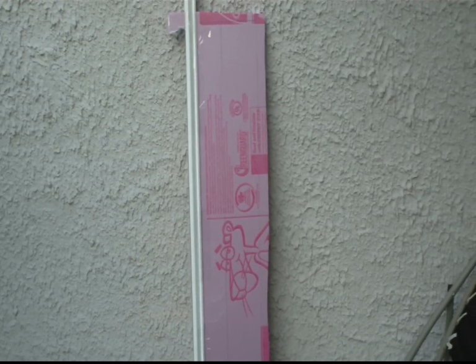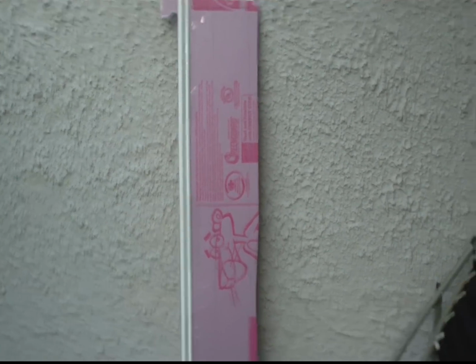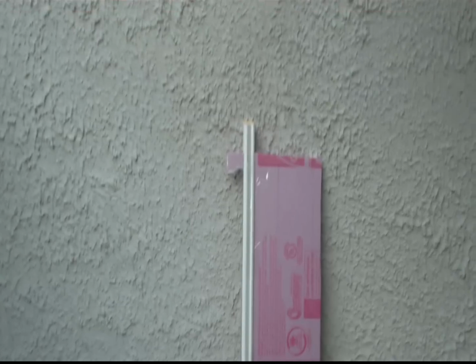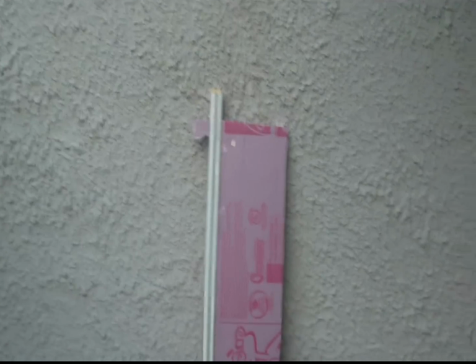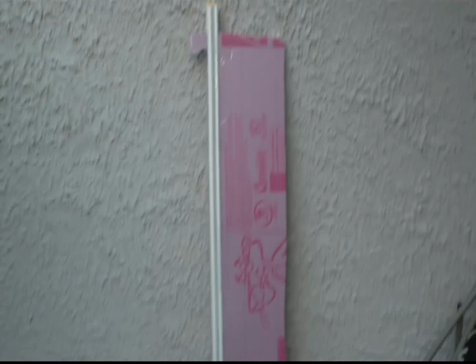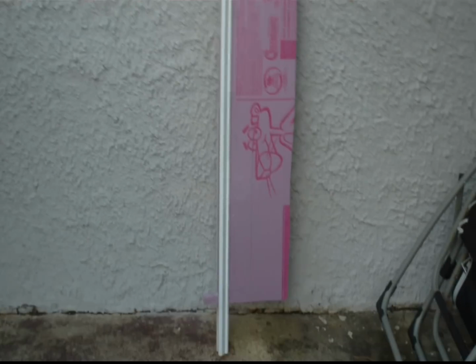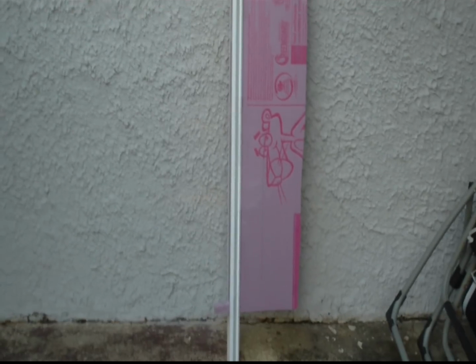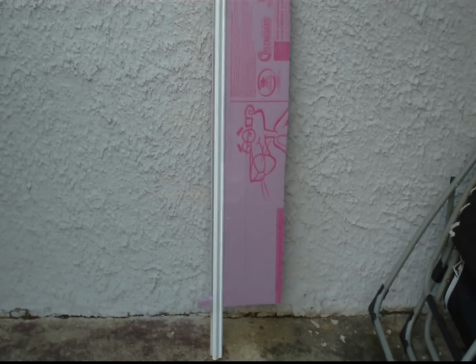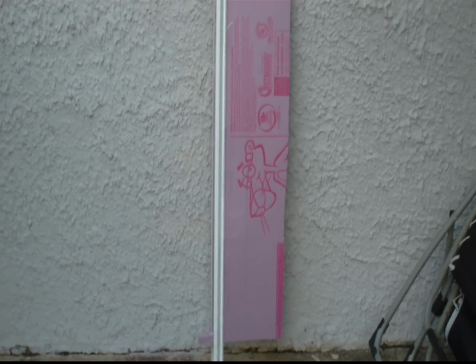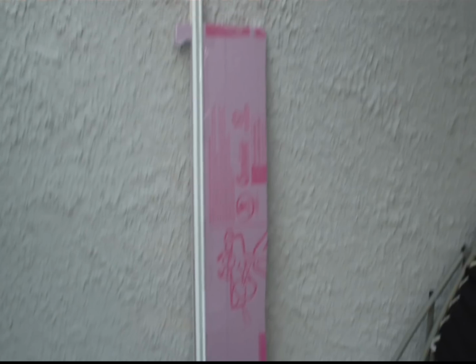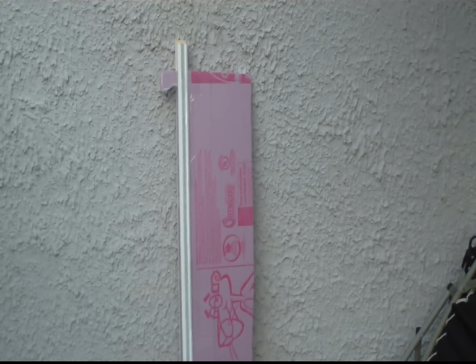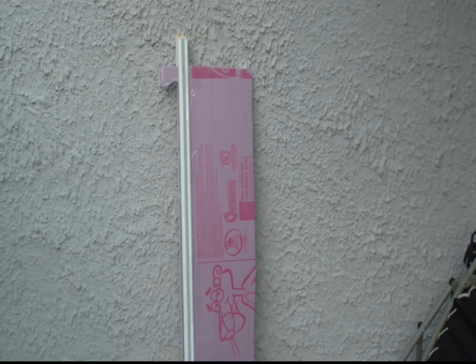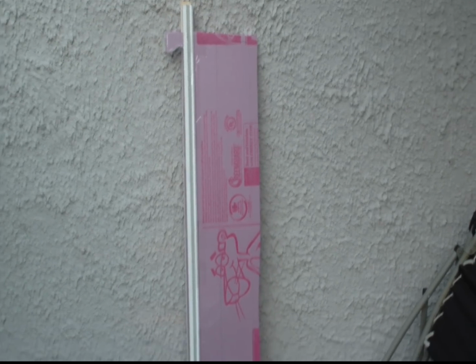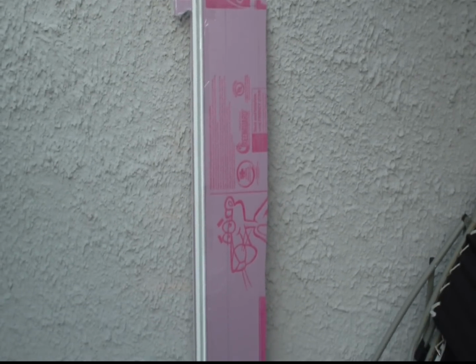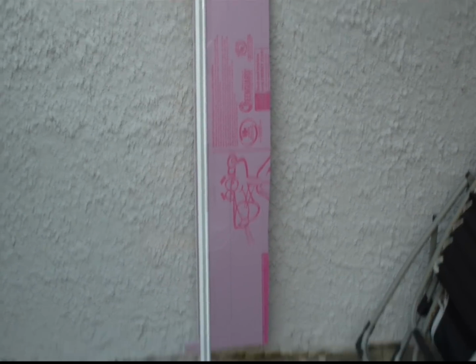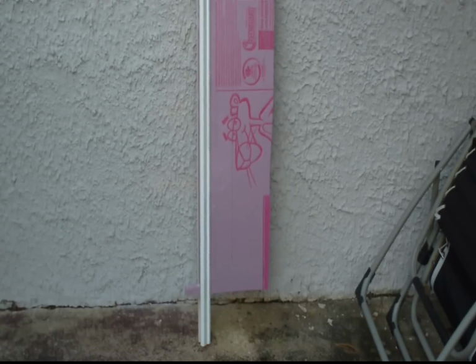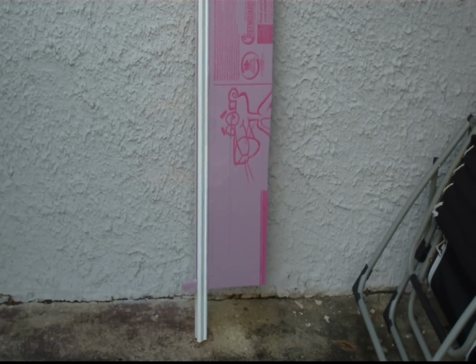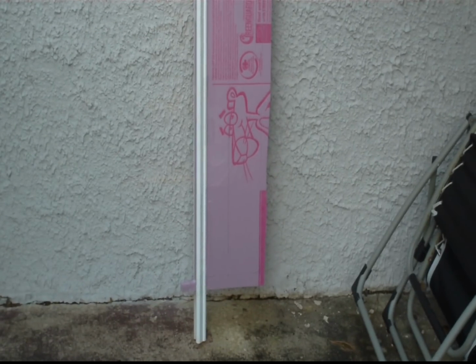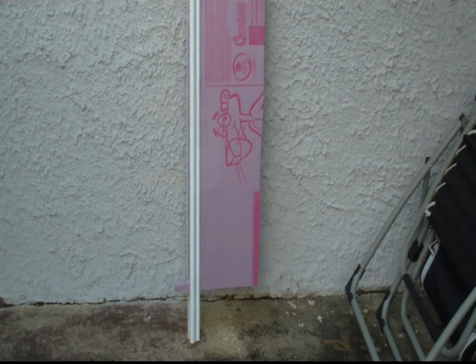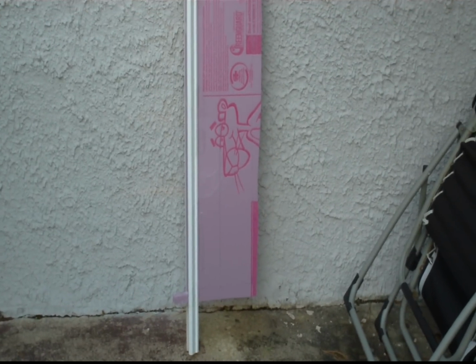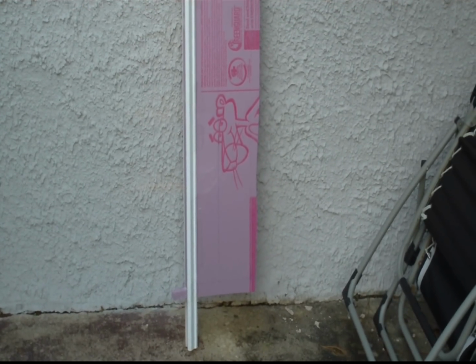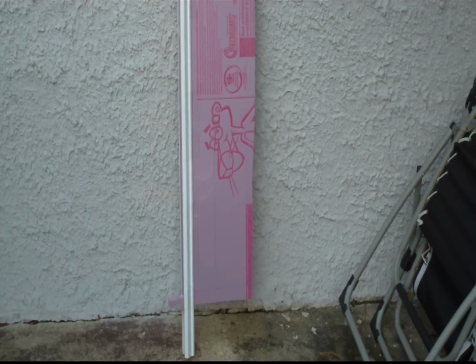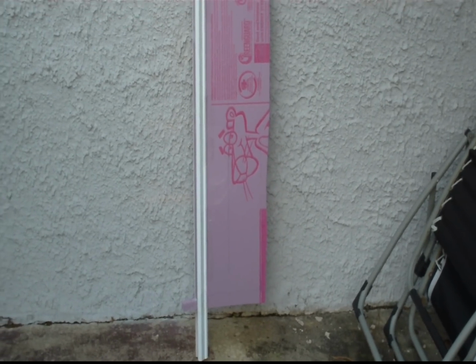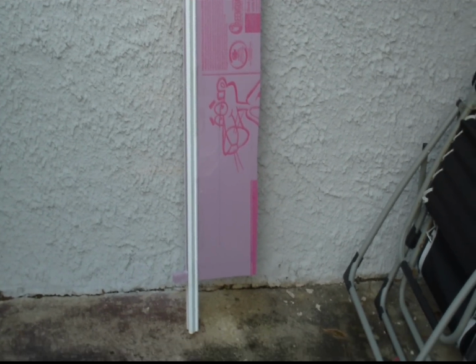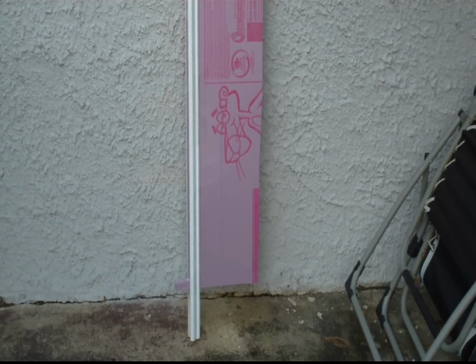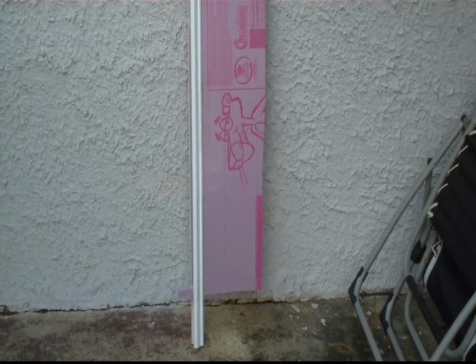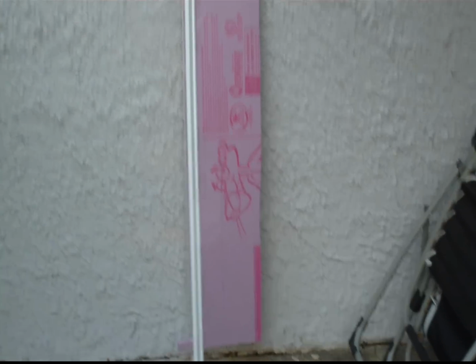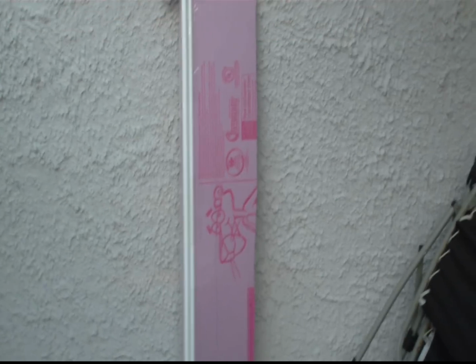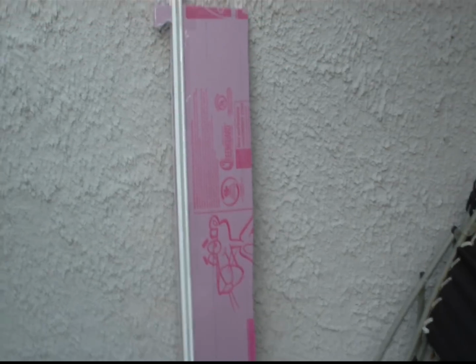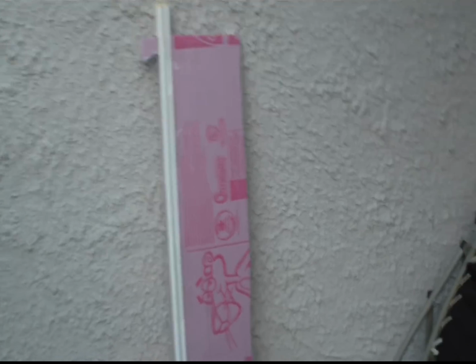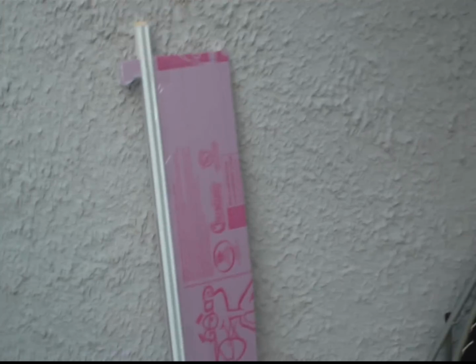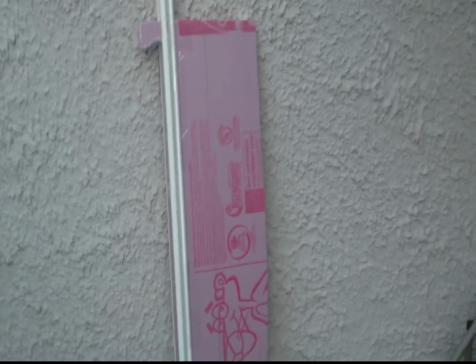Hey, this is DemonDriver back again showing you how I cut the foam for my Airbus A300 EDF Foamy, 84 inches long.